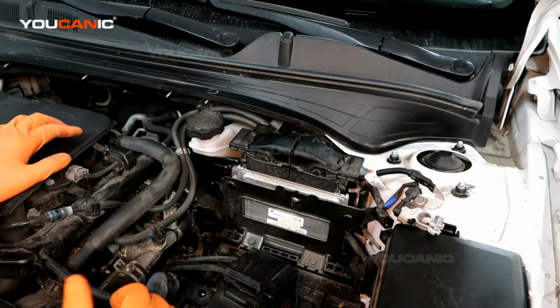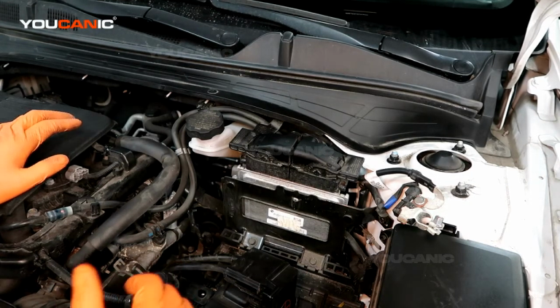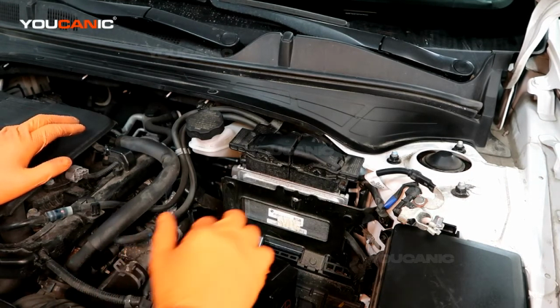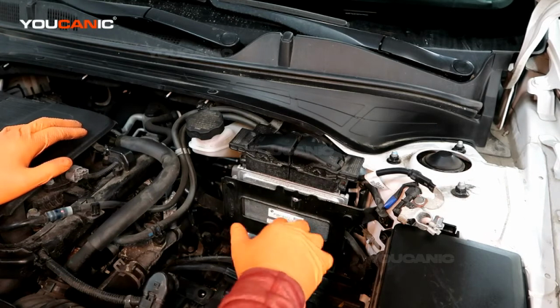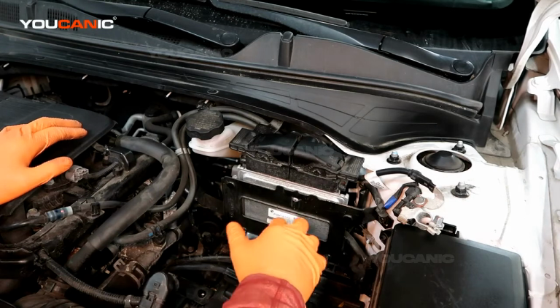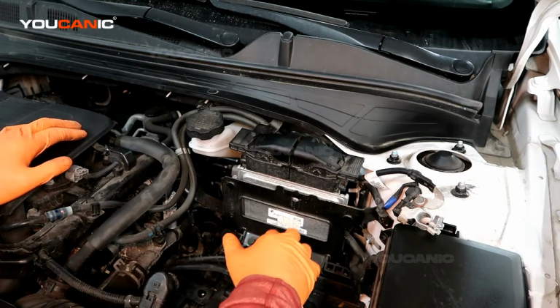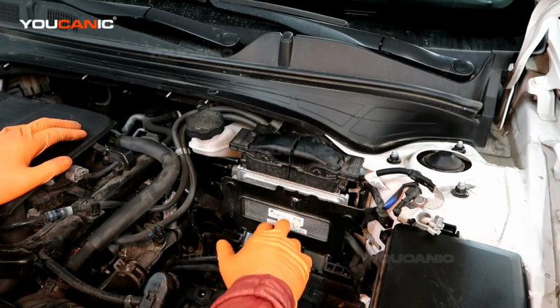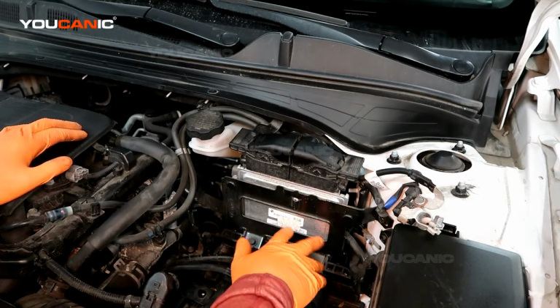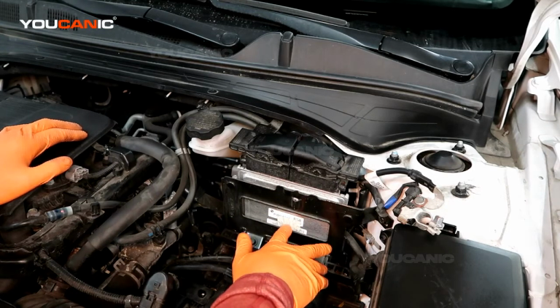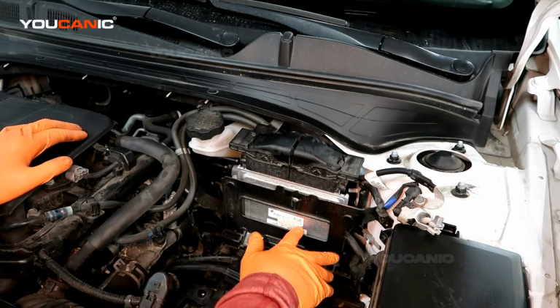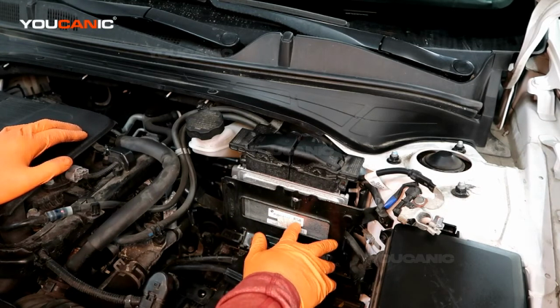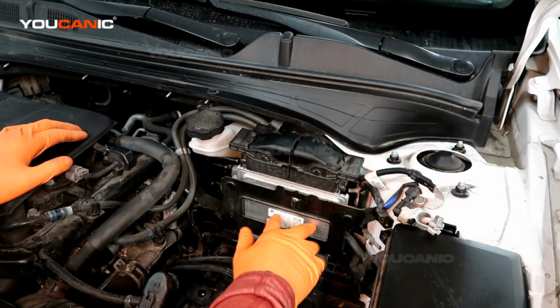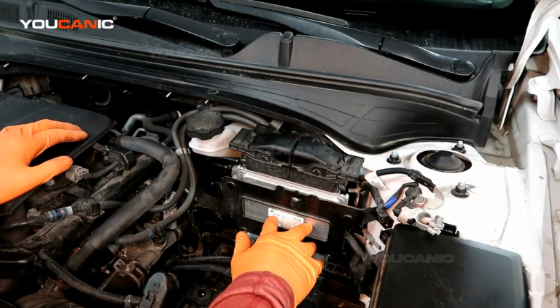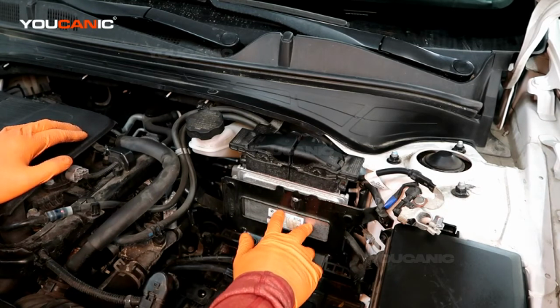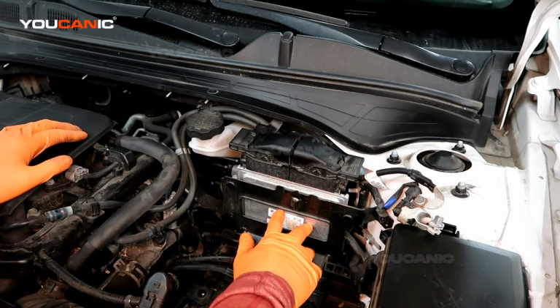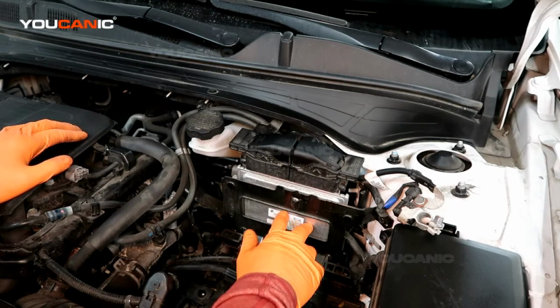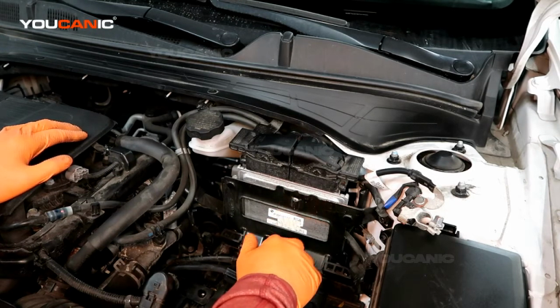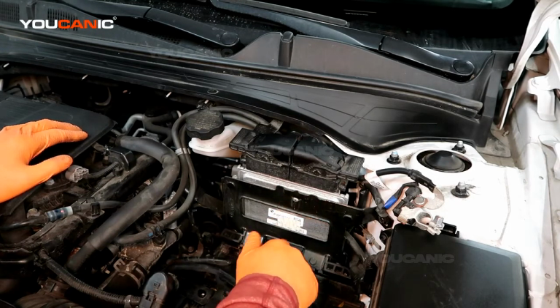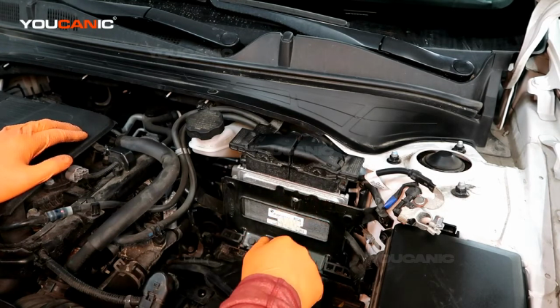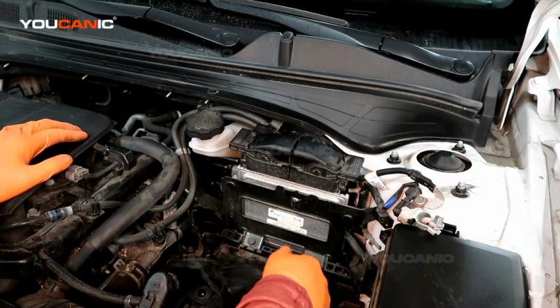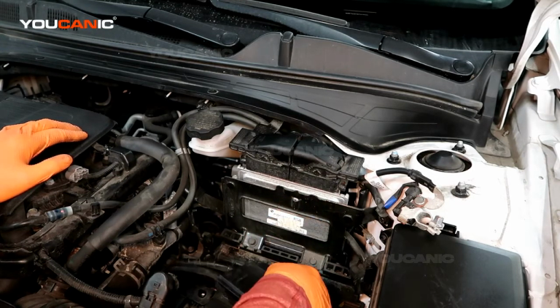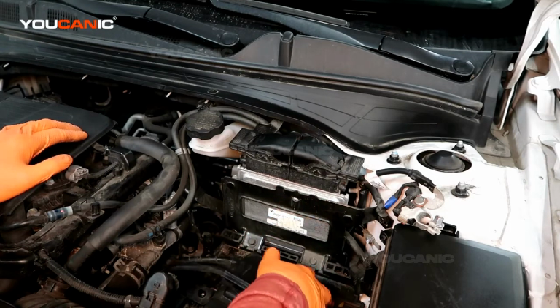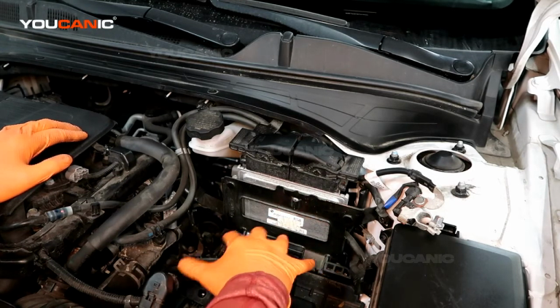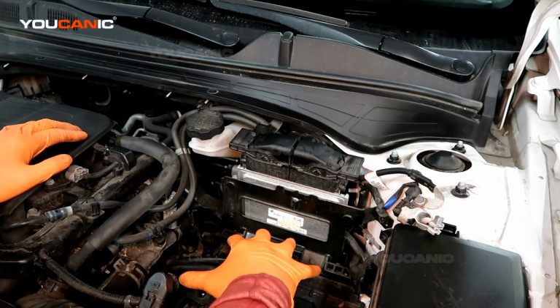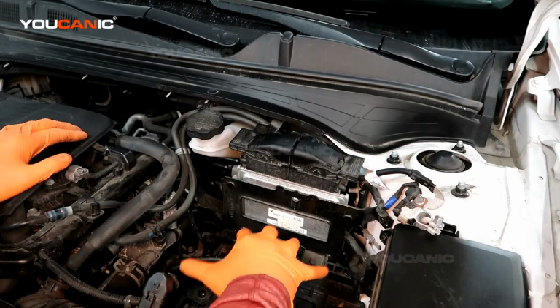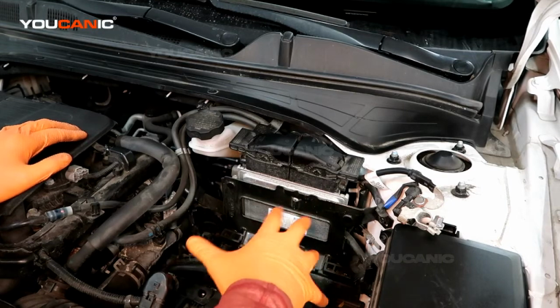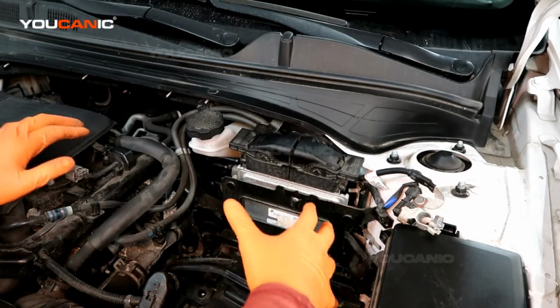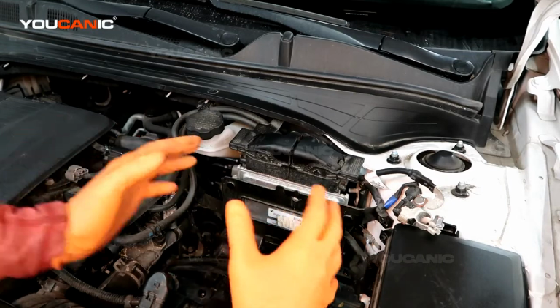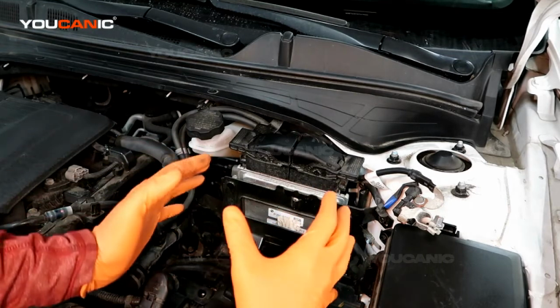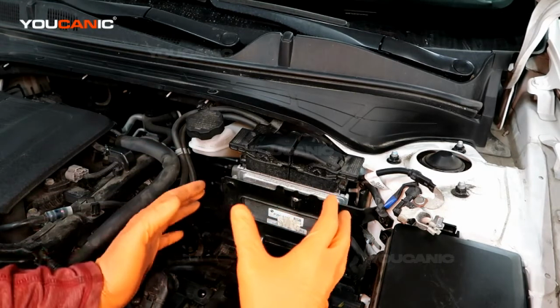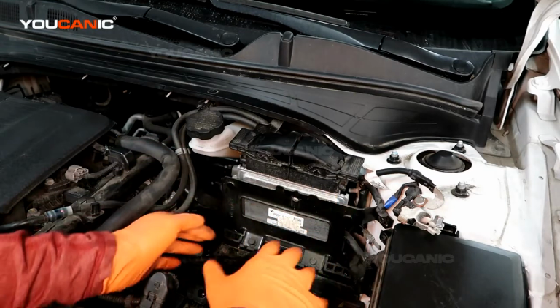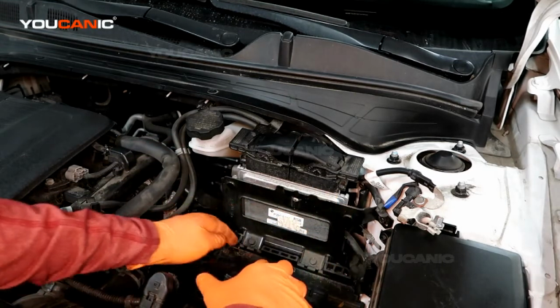For whatever reason if you come to the diagnosis that you need to replace your ECU, a good way is to remove your battery because it gives you space here.